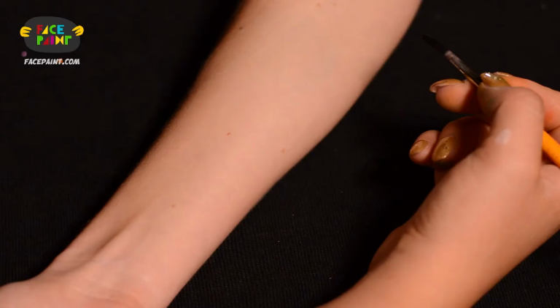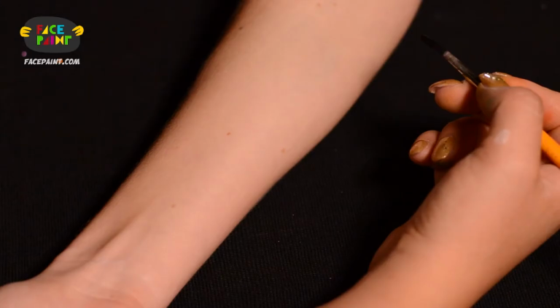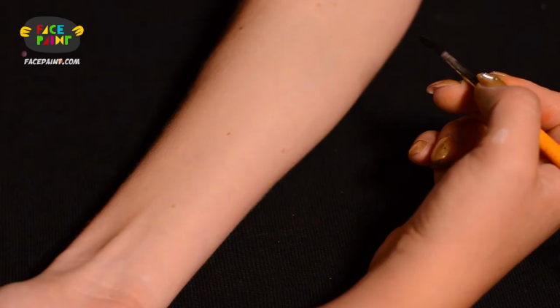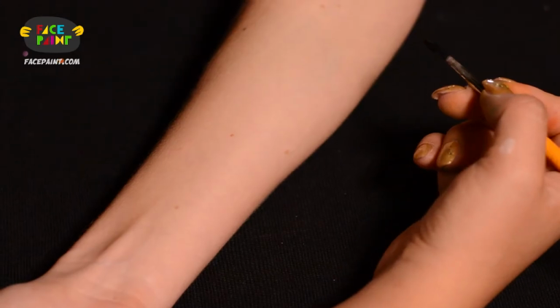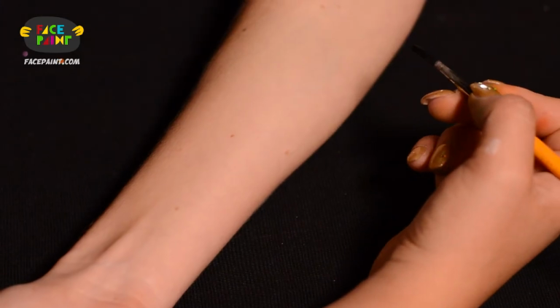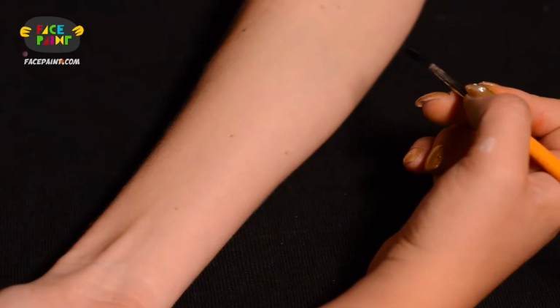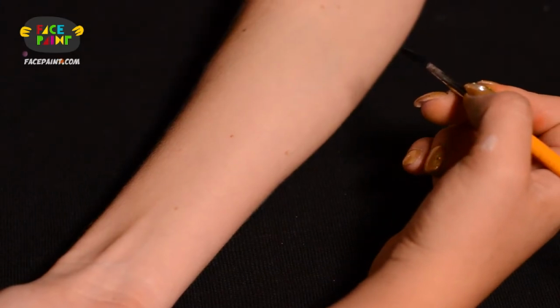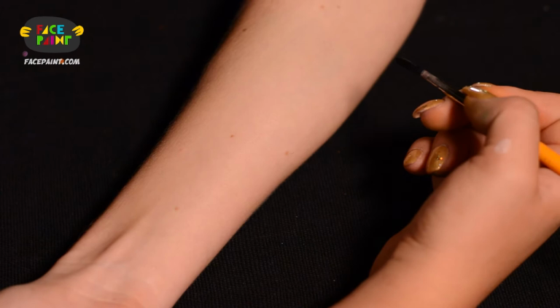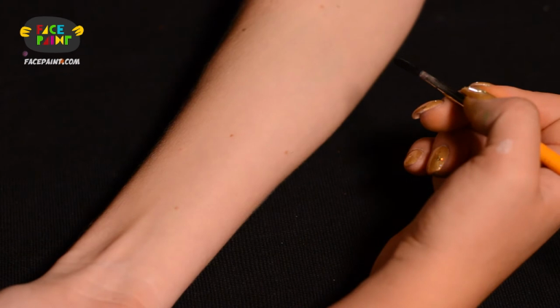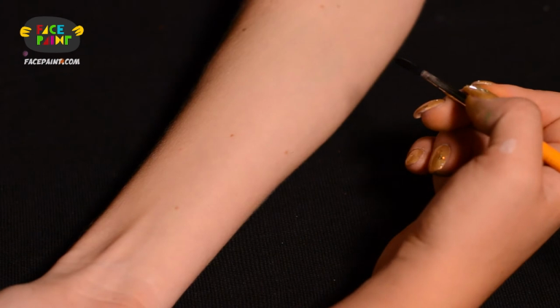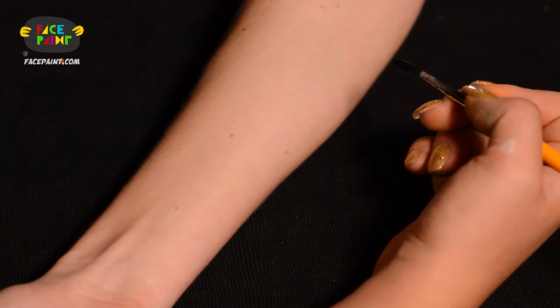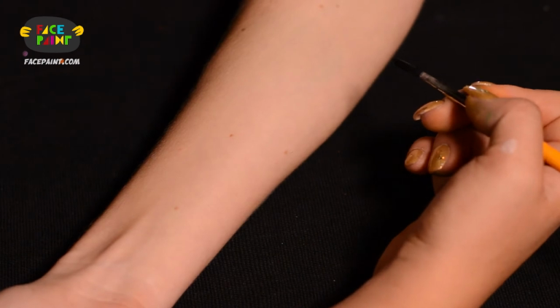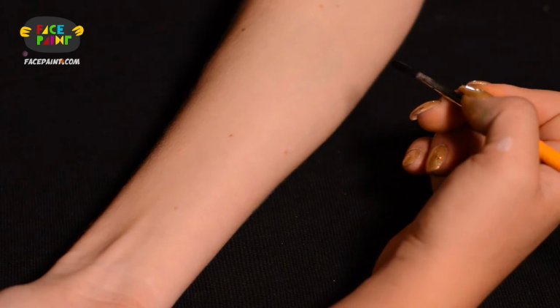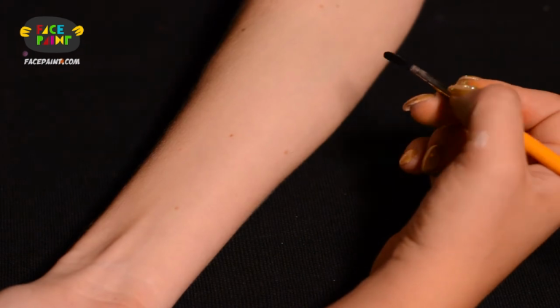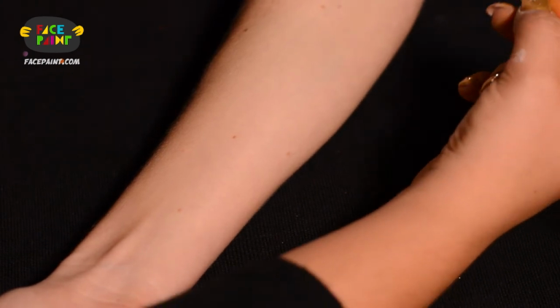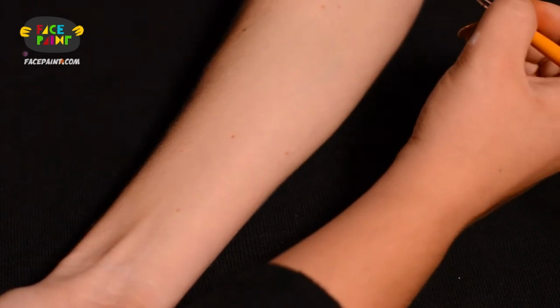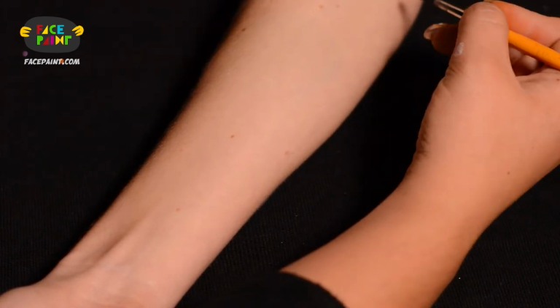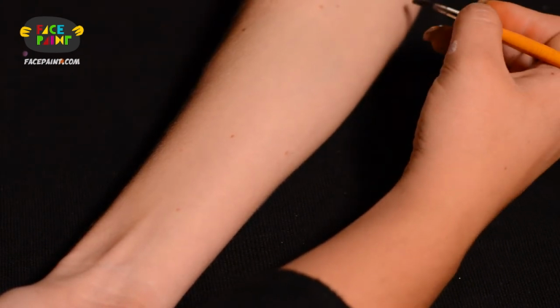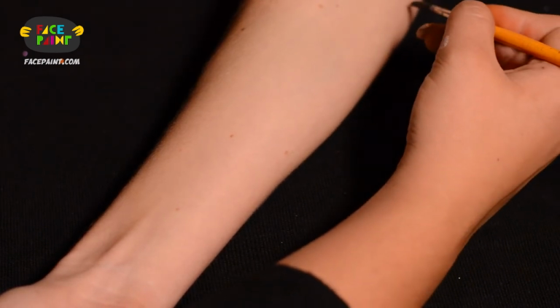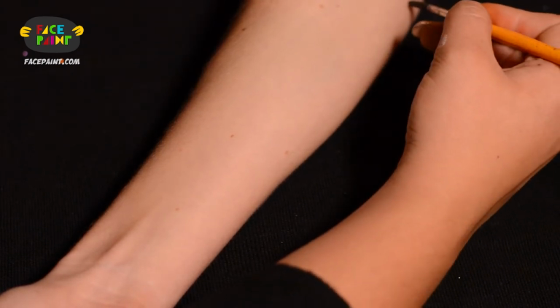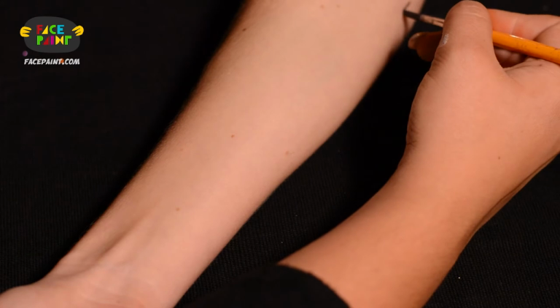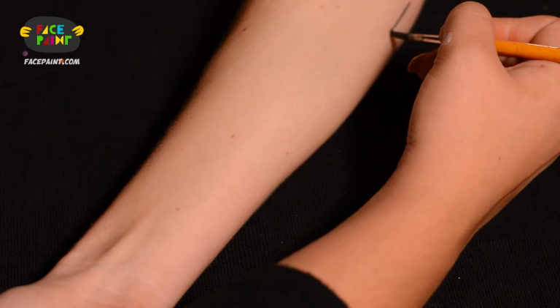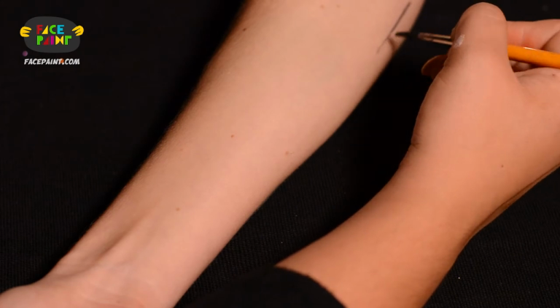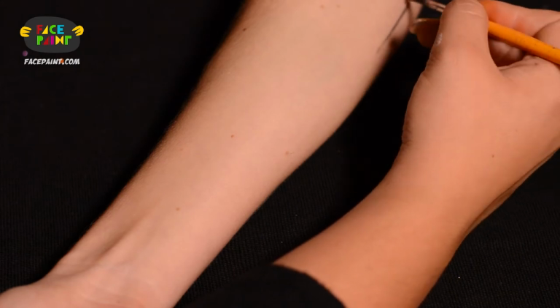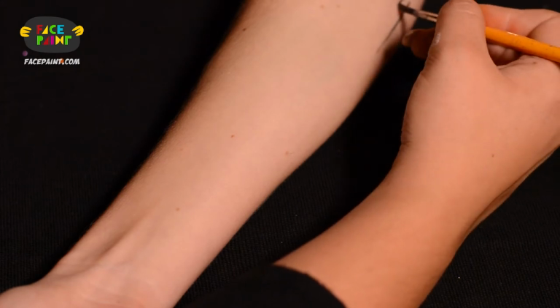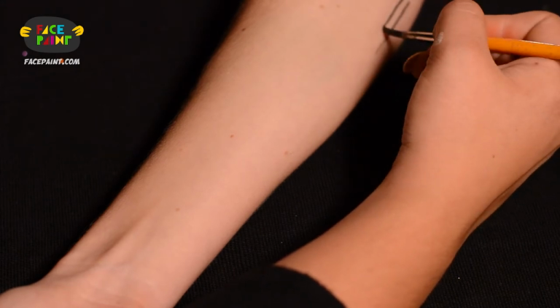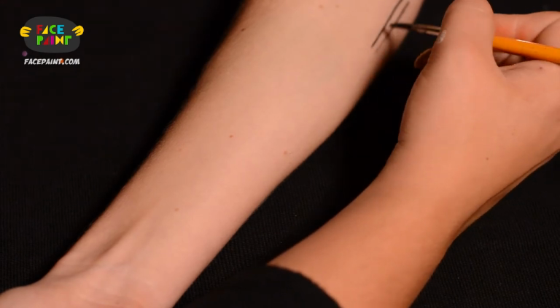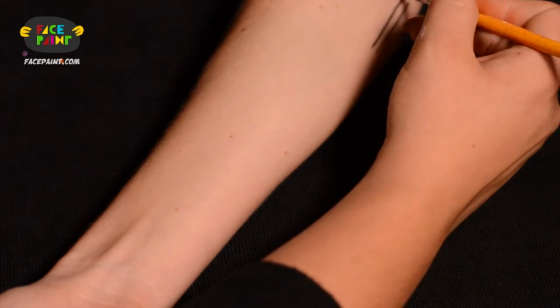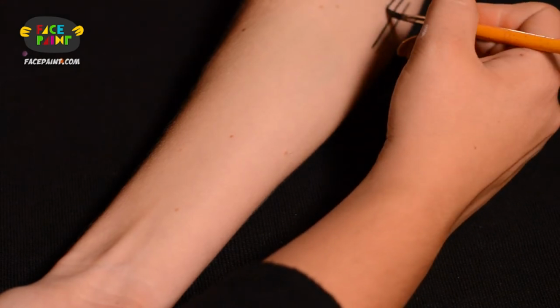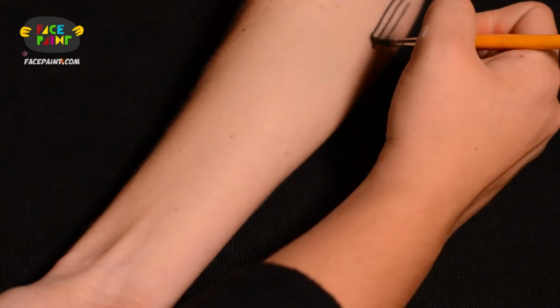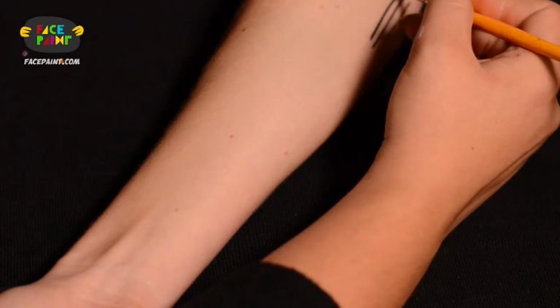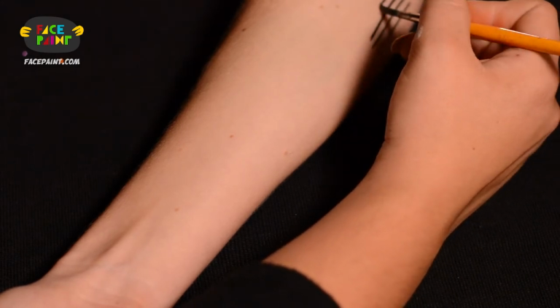I recommend always practice before you do your Tiger Stripes. The way I do it is as follows: I start with making lines, thin lines, one after the other and after the other.